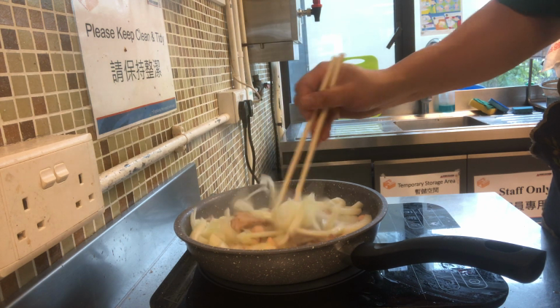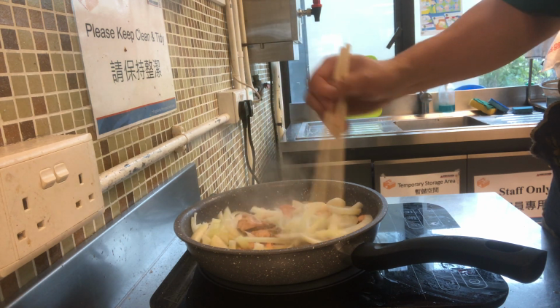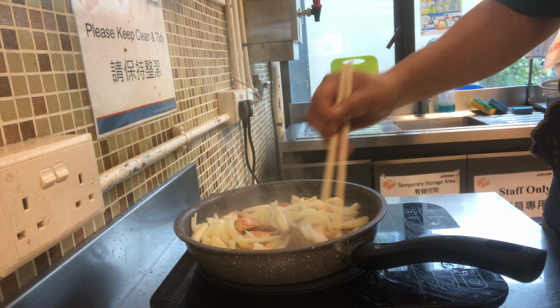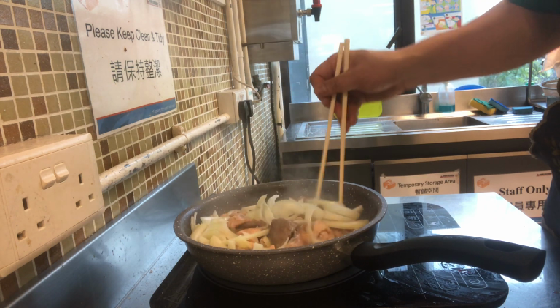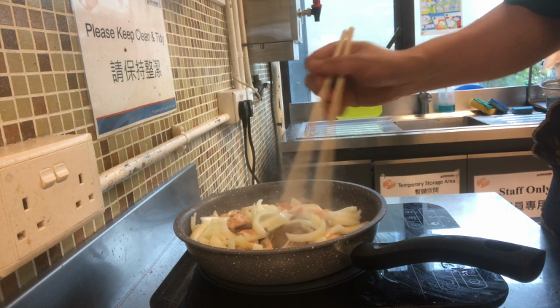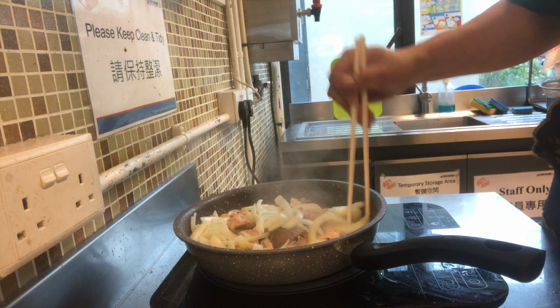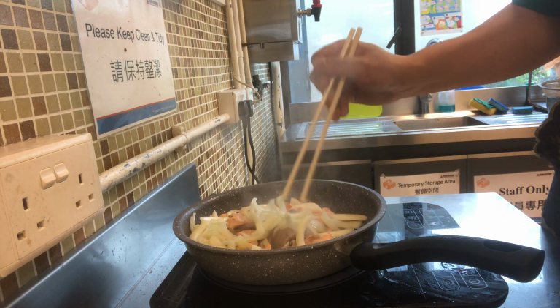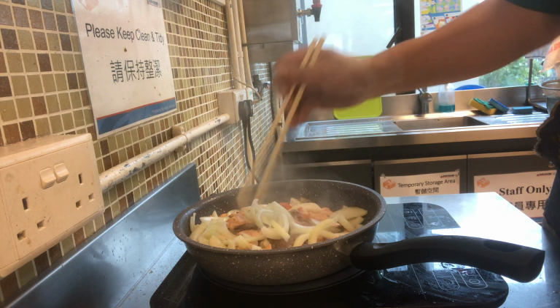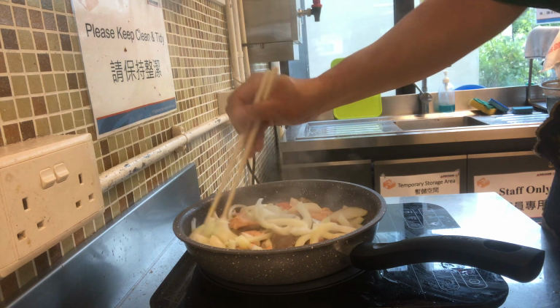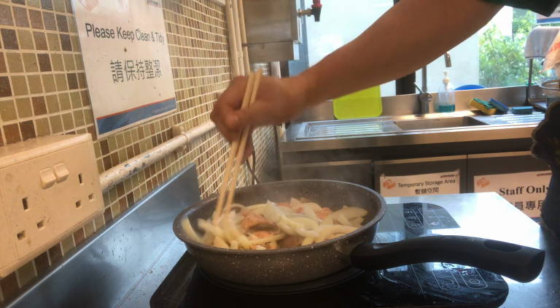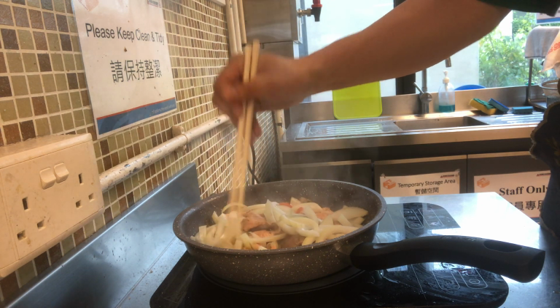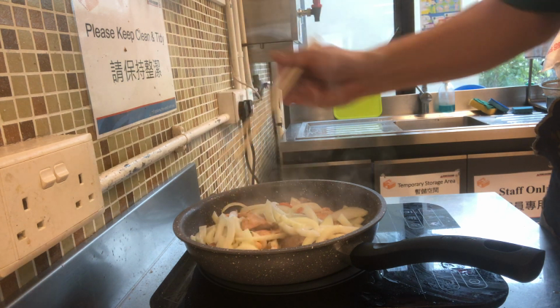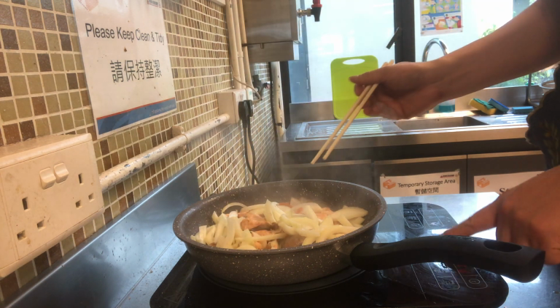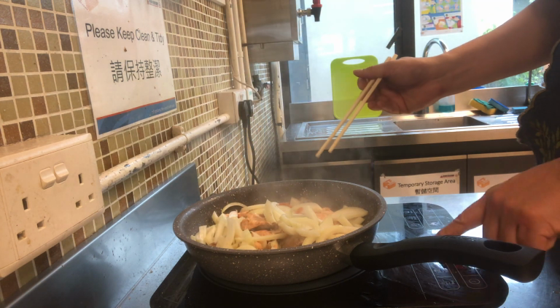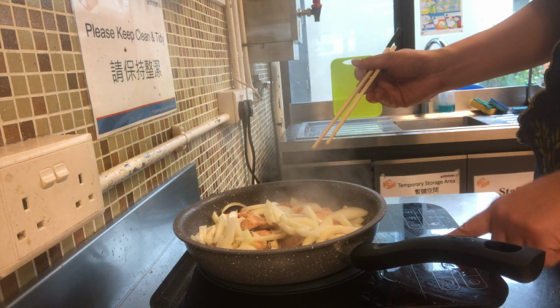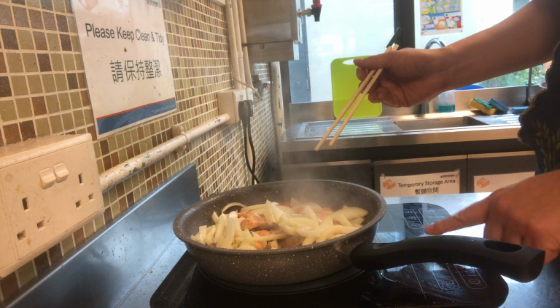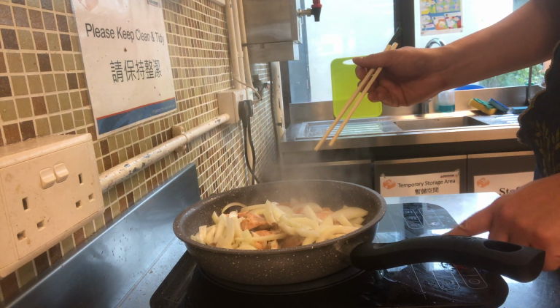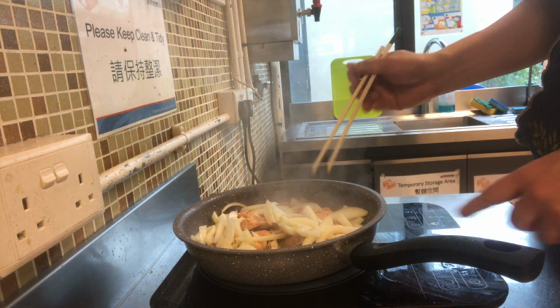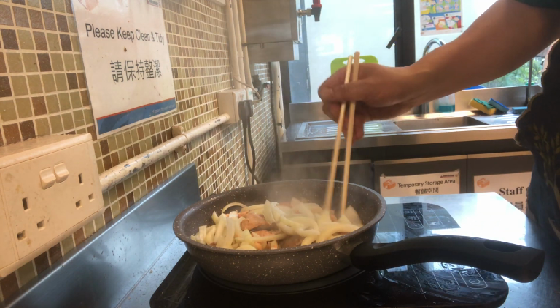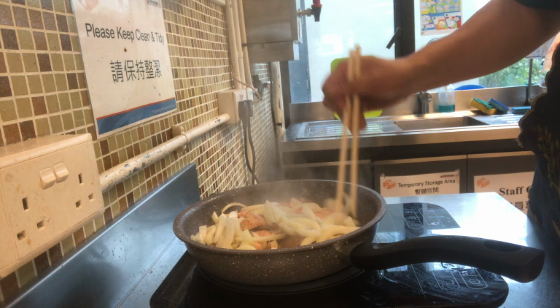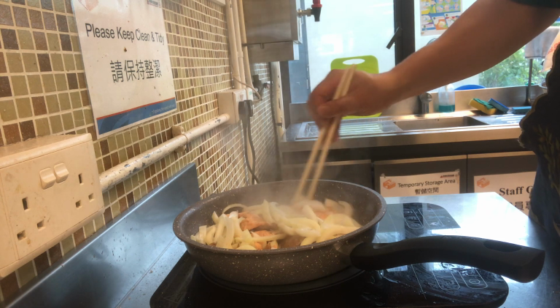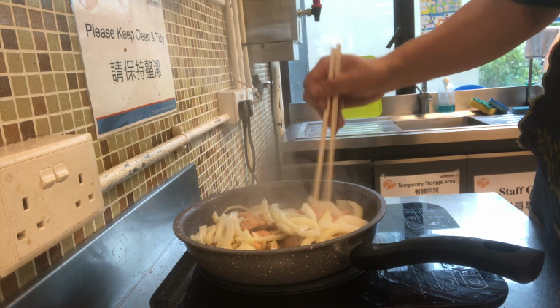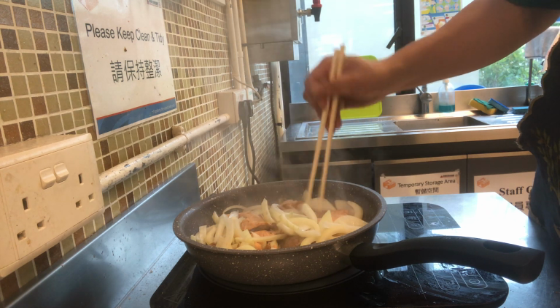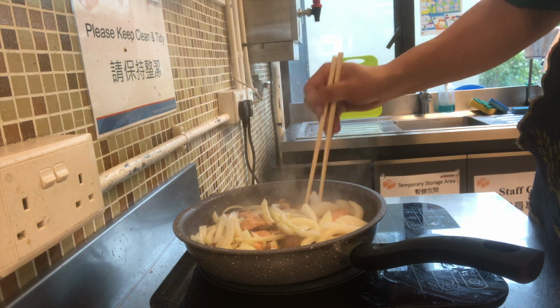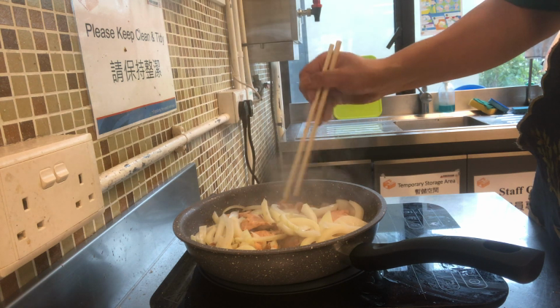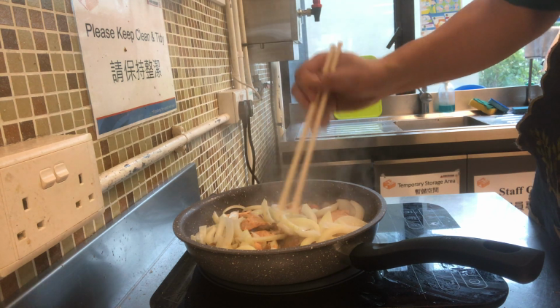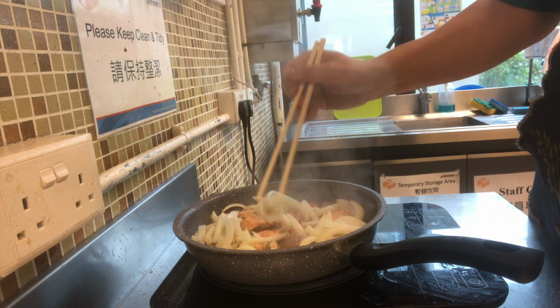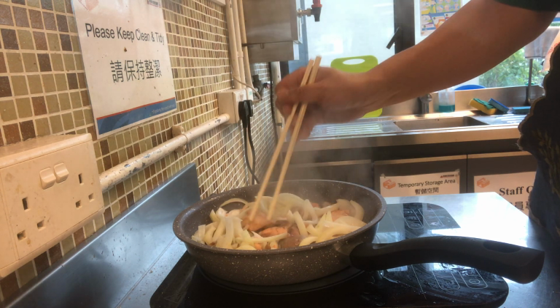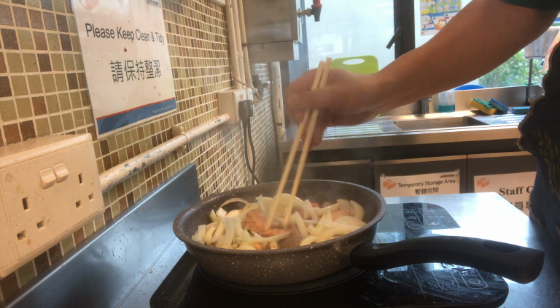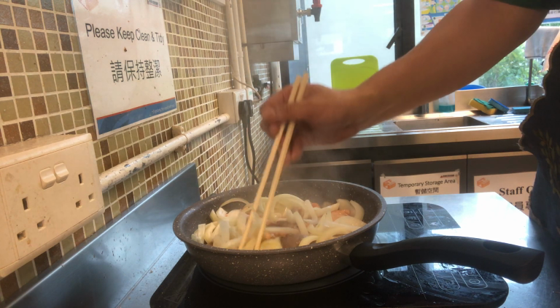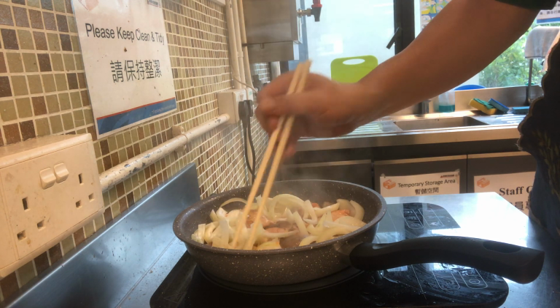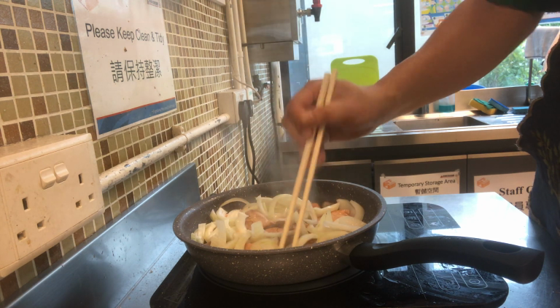And then you stir fry the whole thing. And then I'm going to turn this down to about 120 degrees, medium heat.